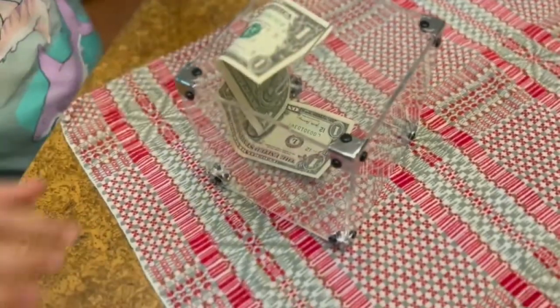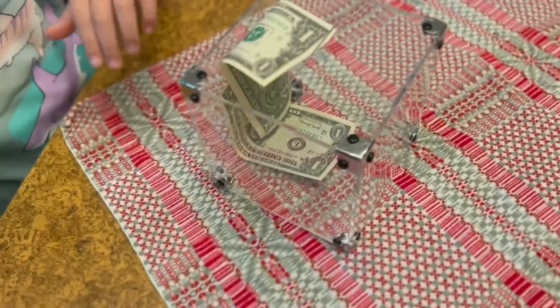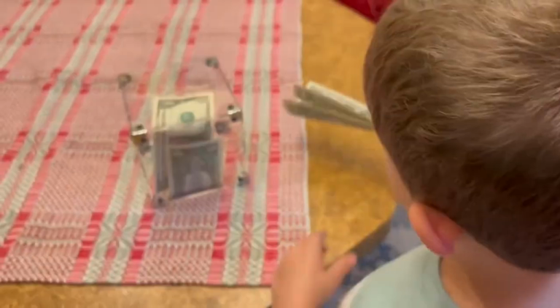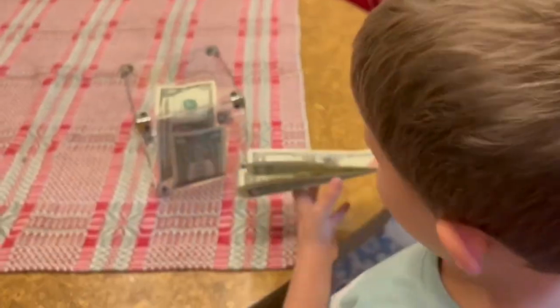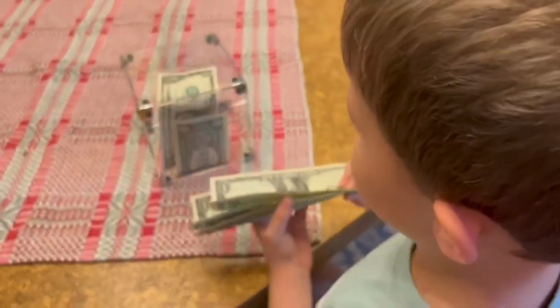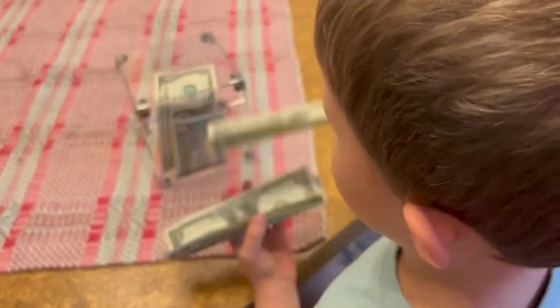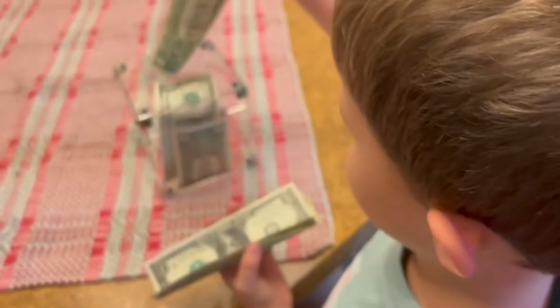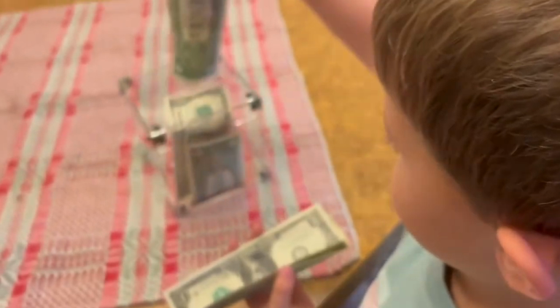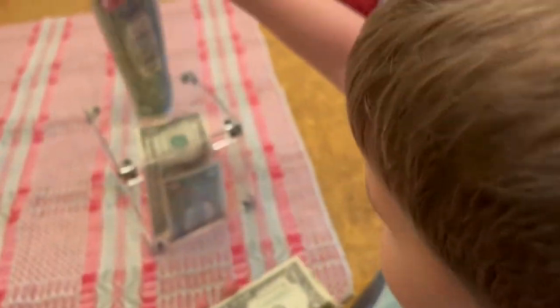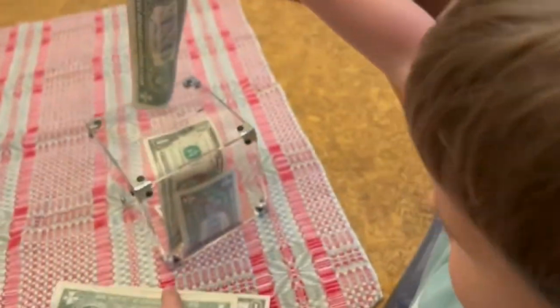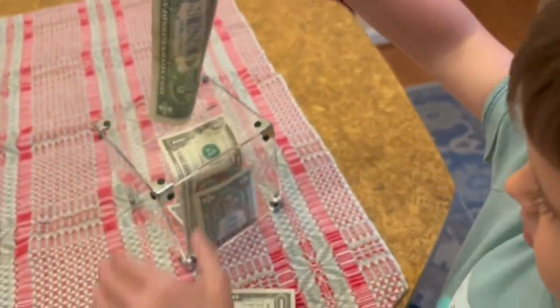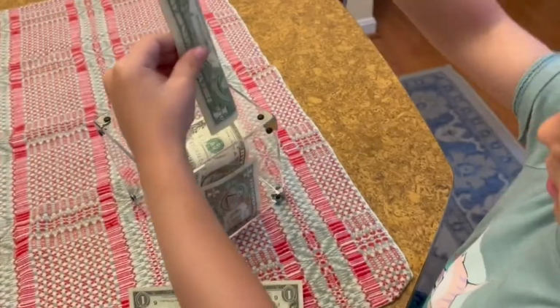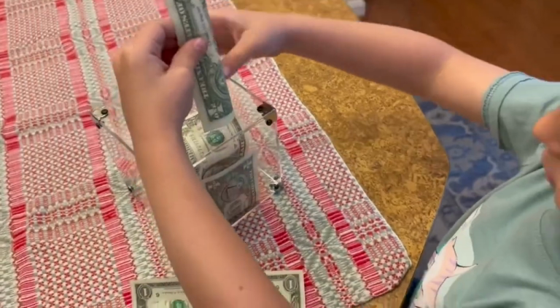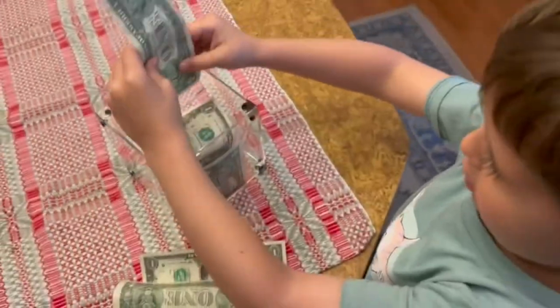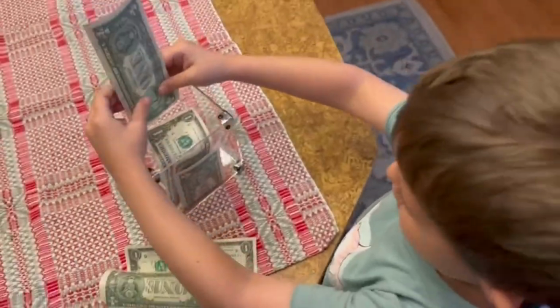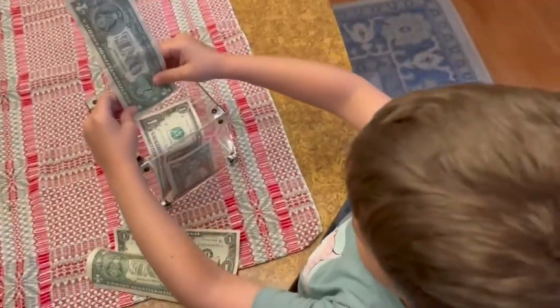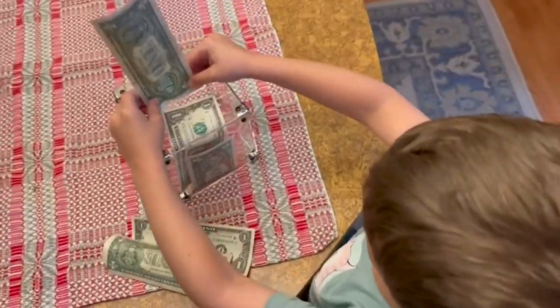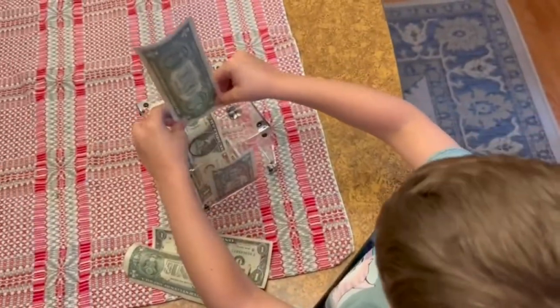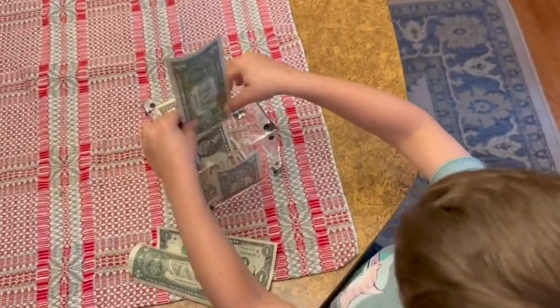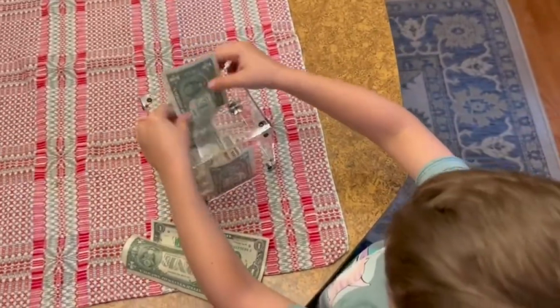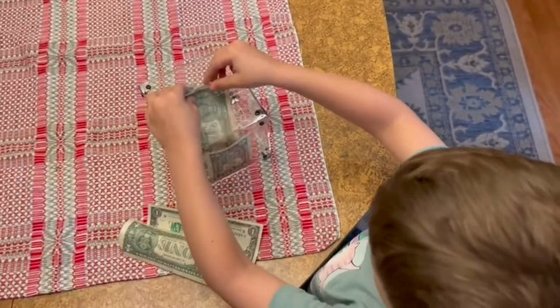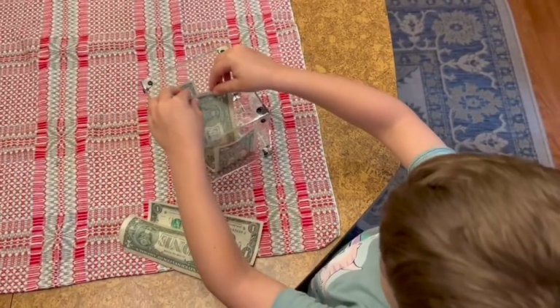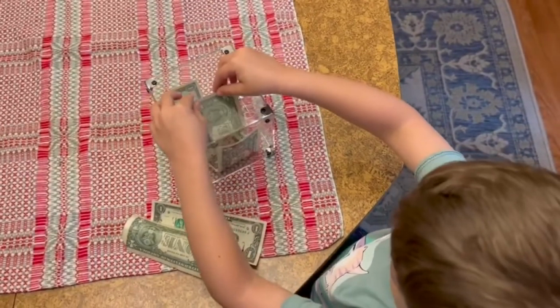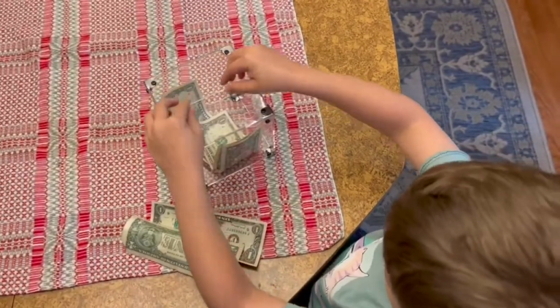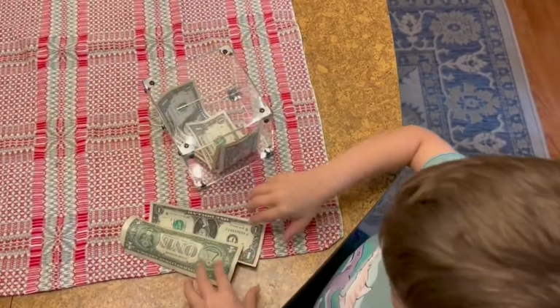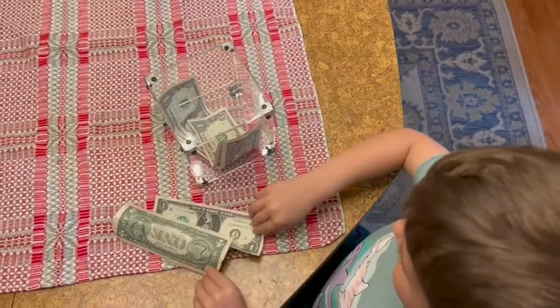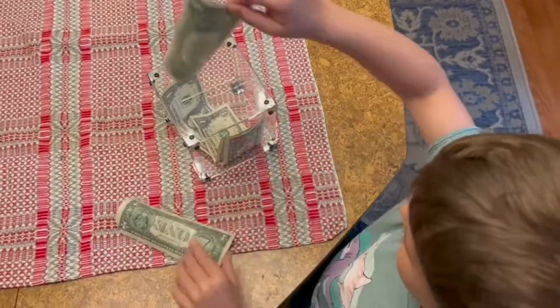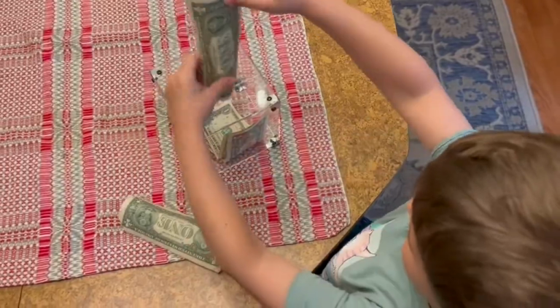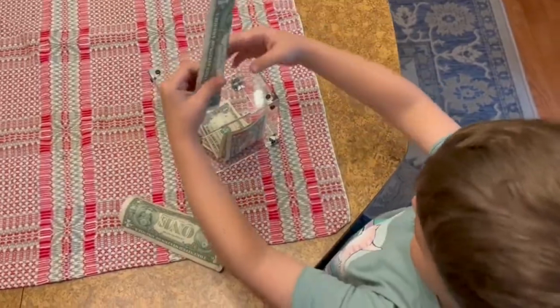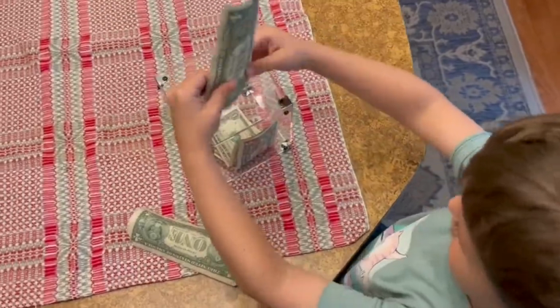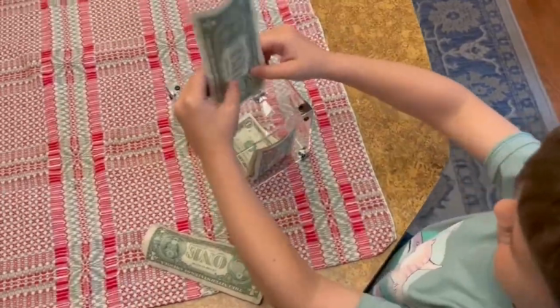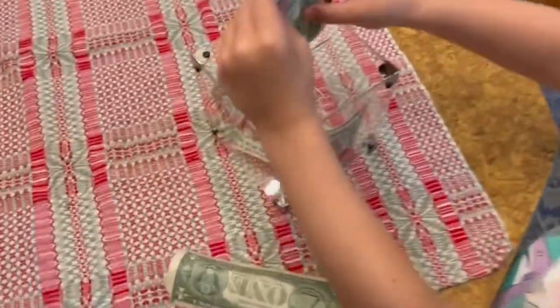He had a great time putting it in the piggy bank. It's really cool to see it through that transparent box. The box measures 4.7 inches square.